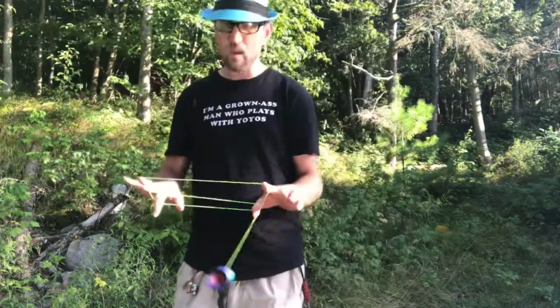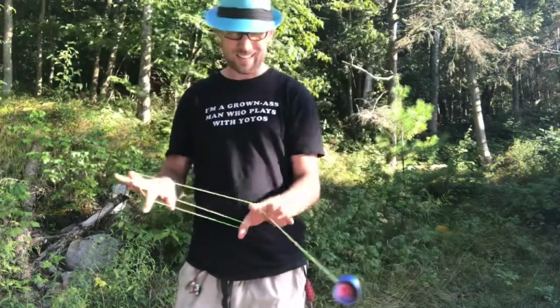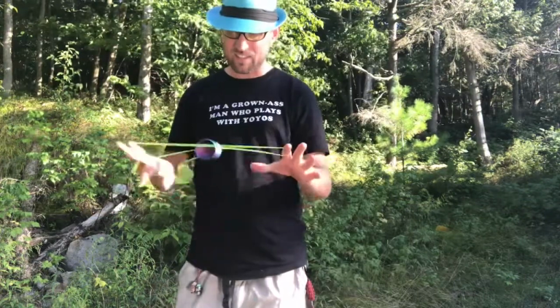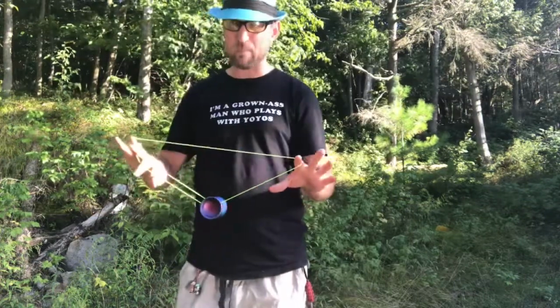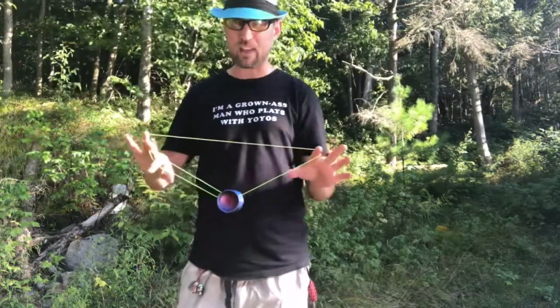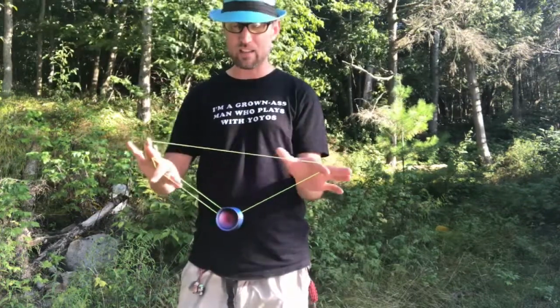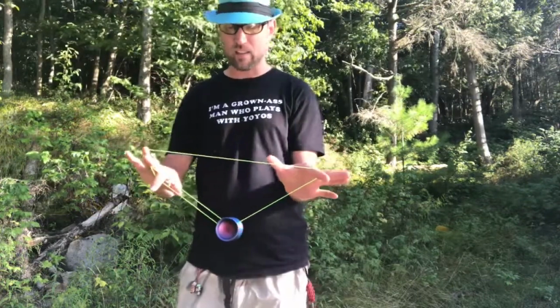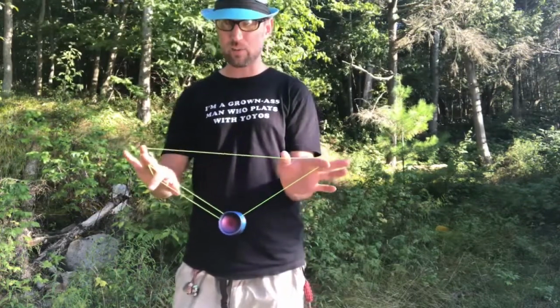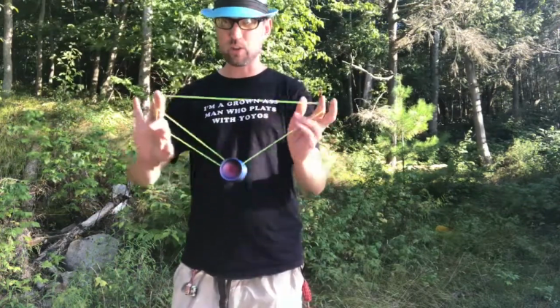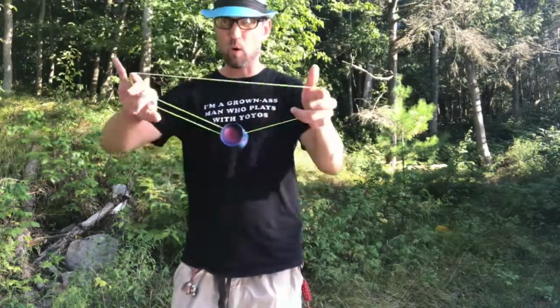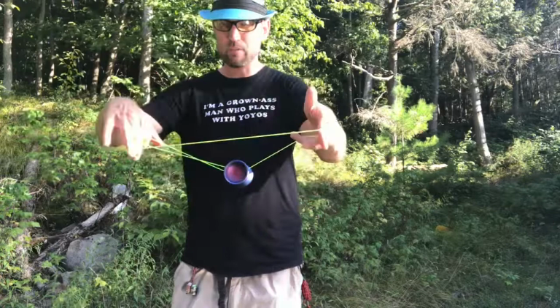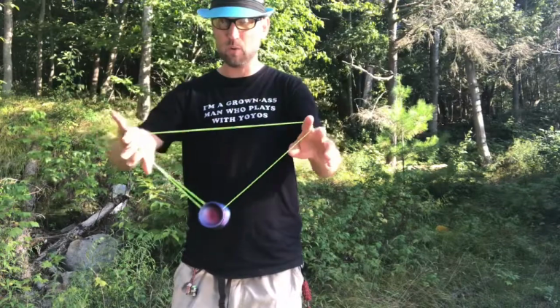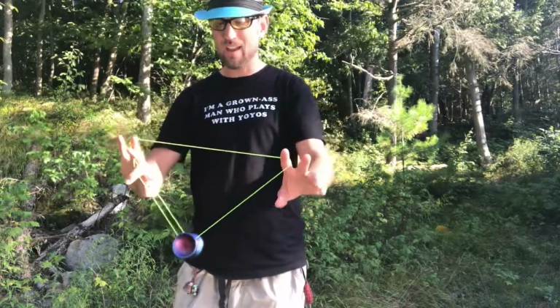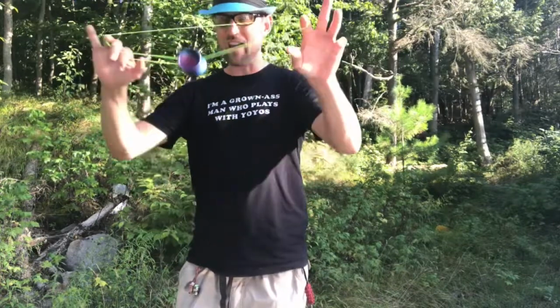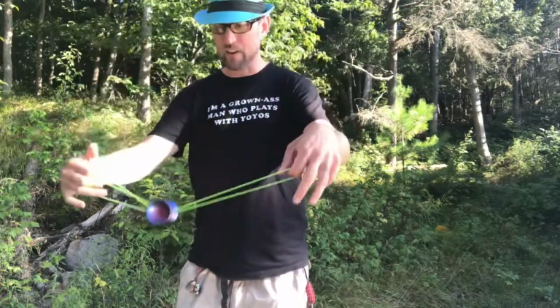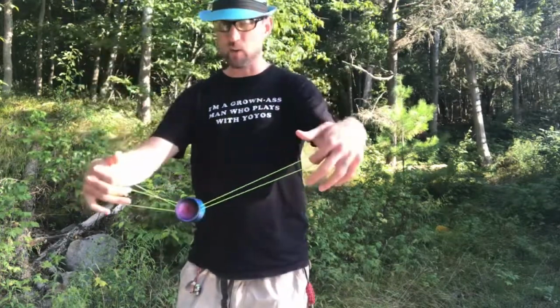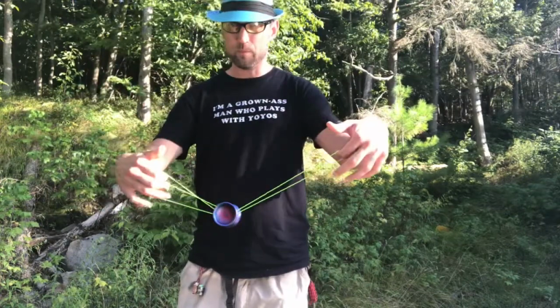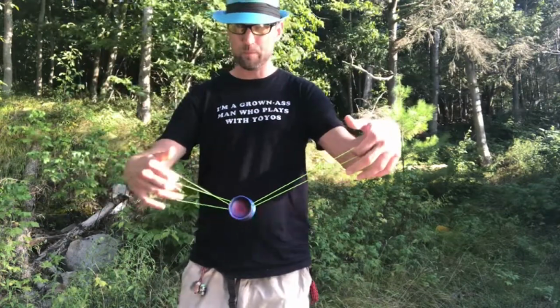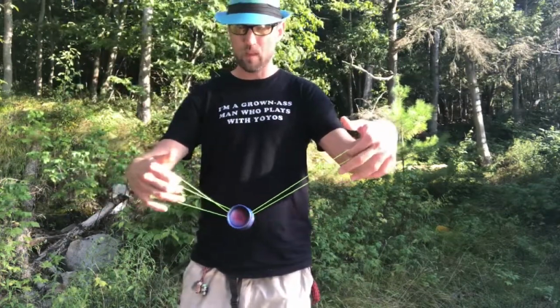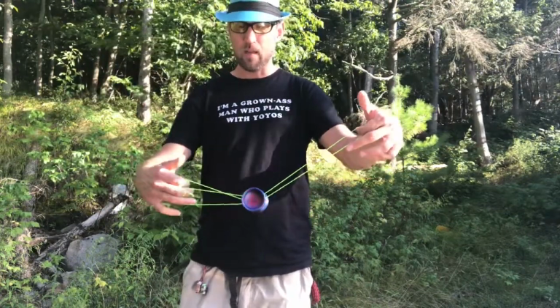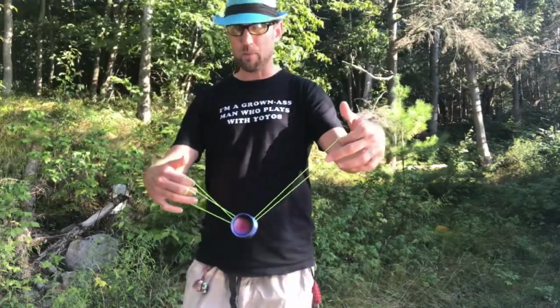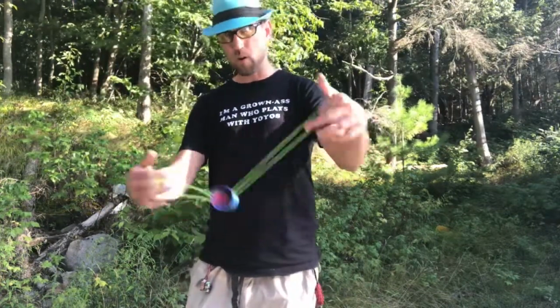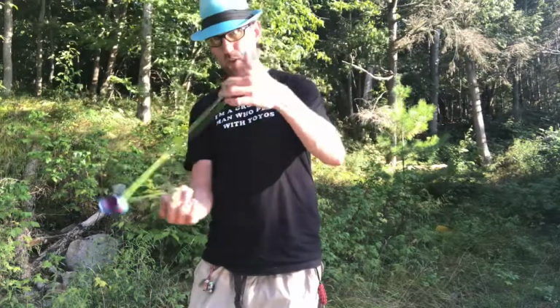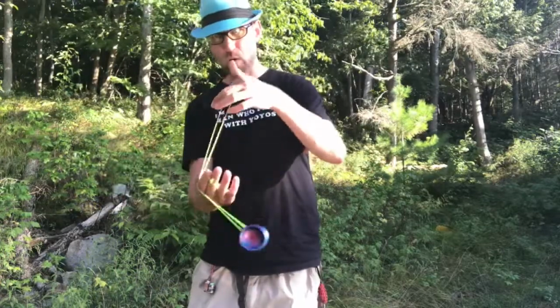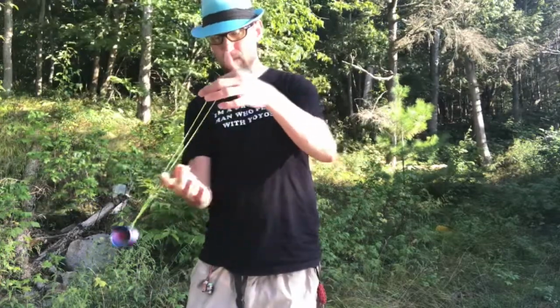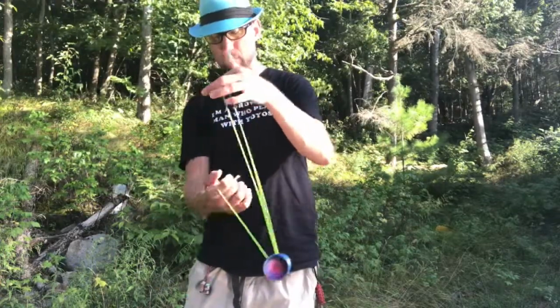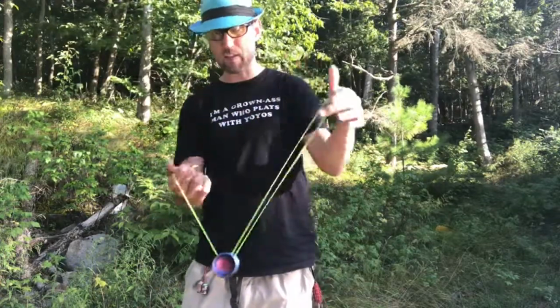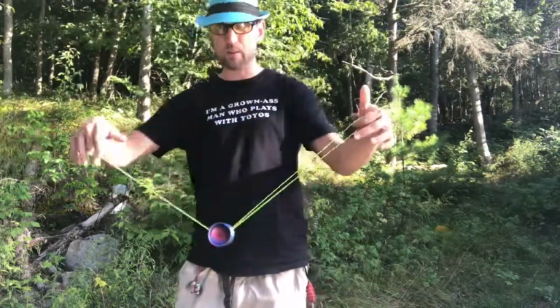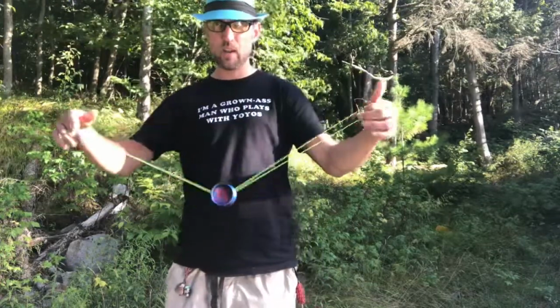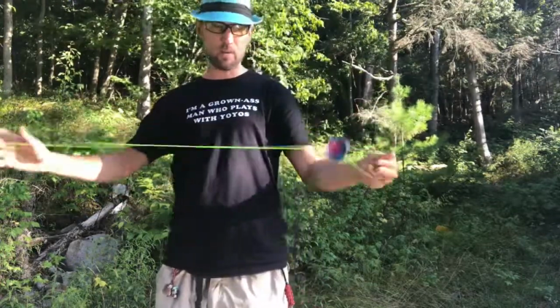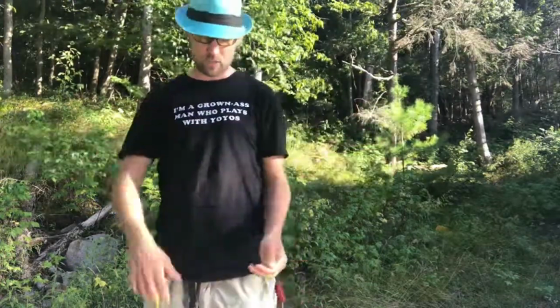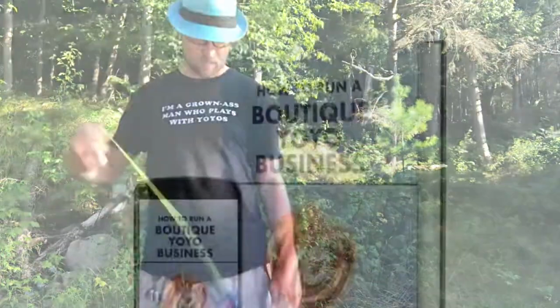The last step after that: this string is going to go away from you and under the yoyo. Then you pop it over your throw hand, pull everything out, and you're back in your trapeze.